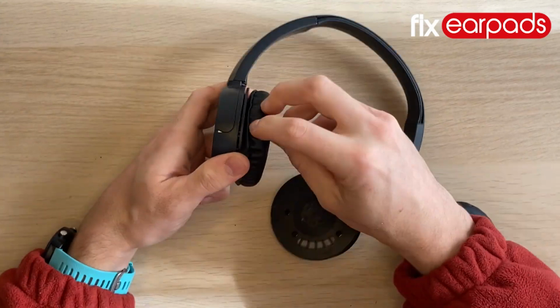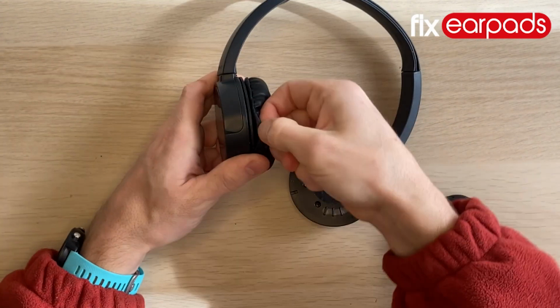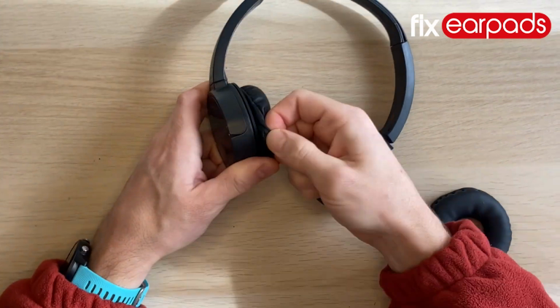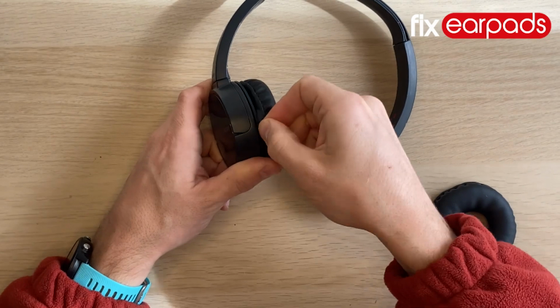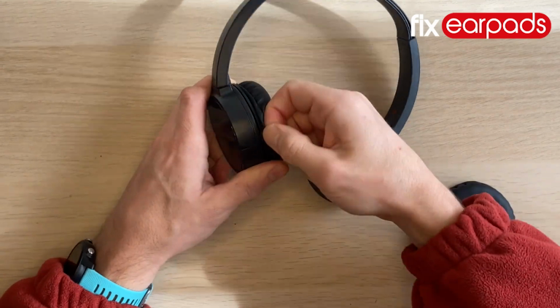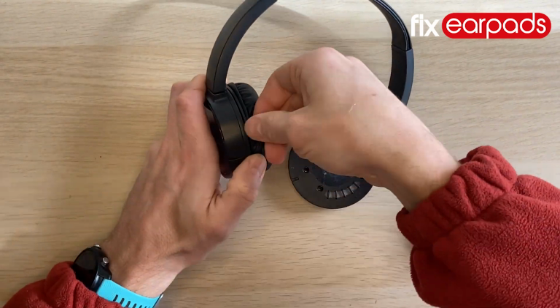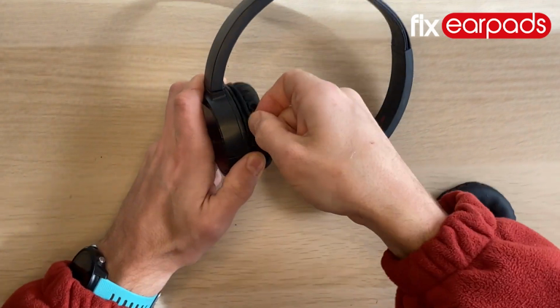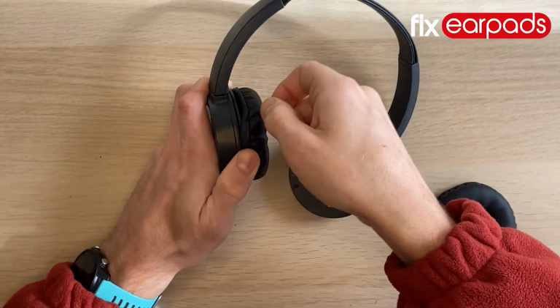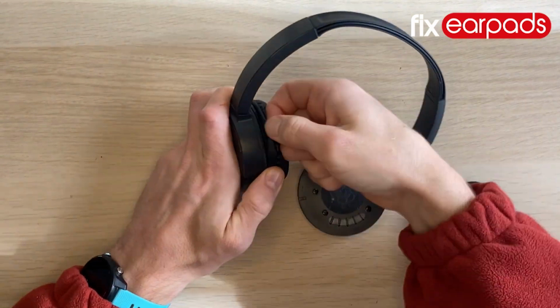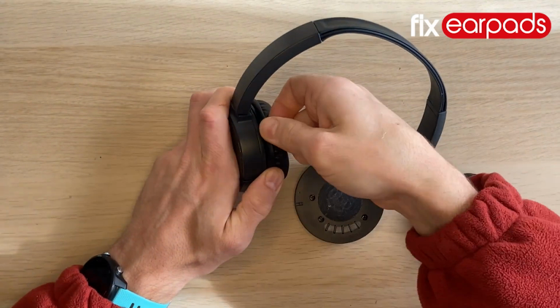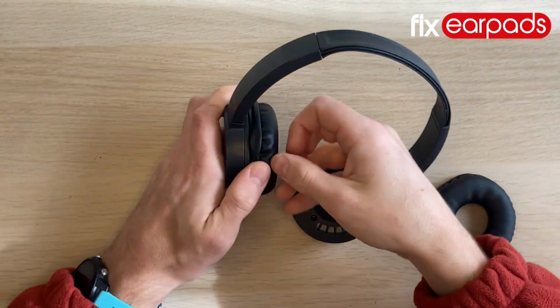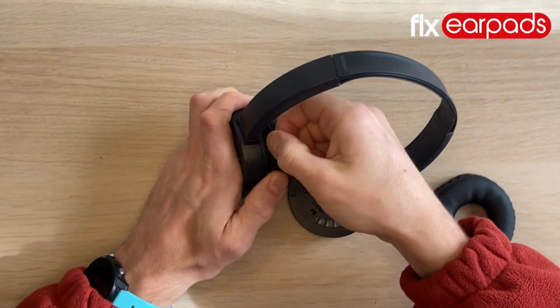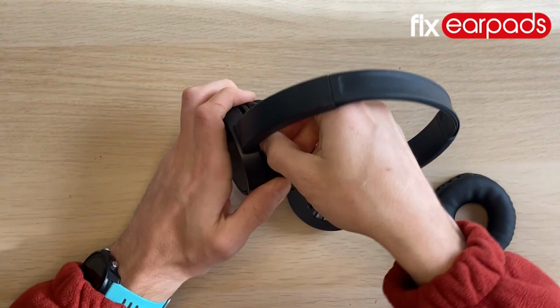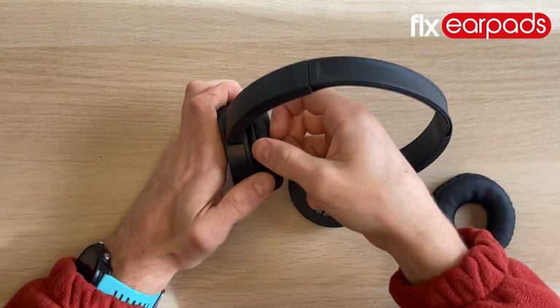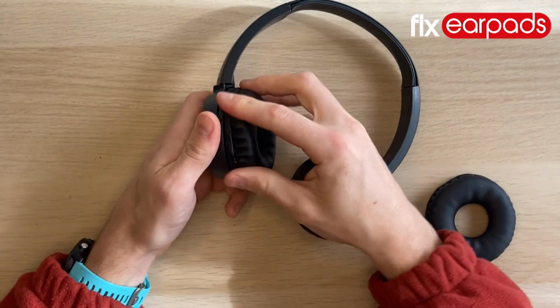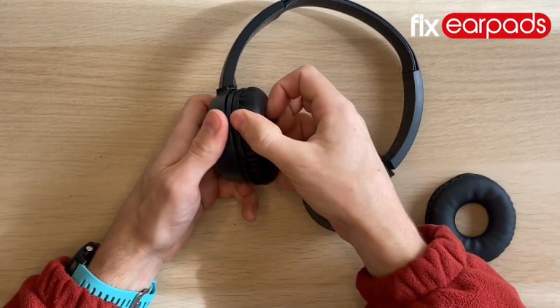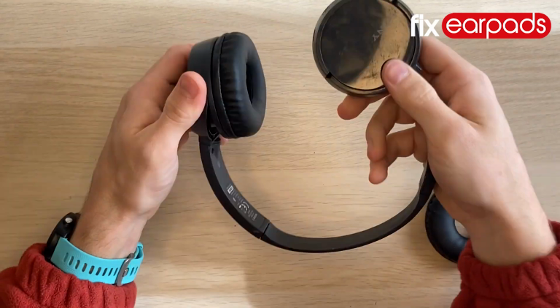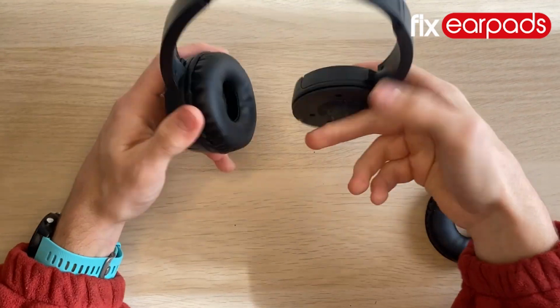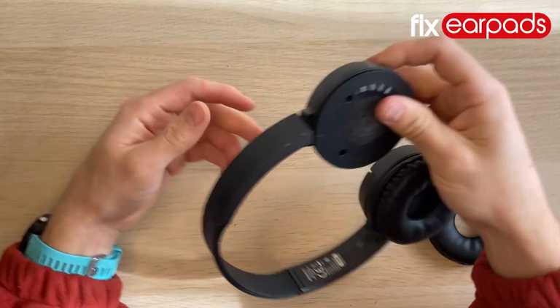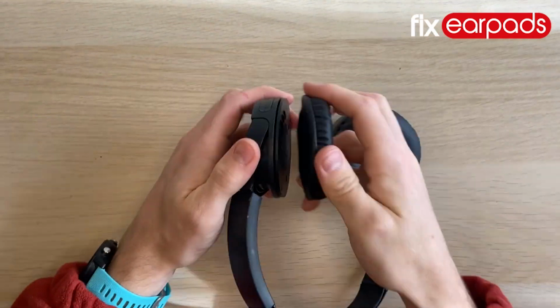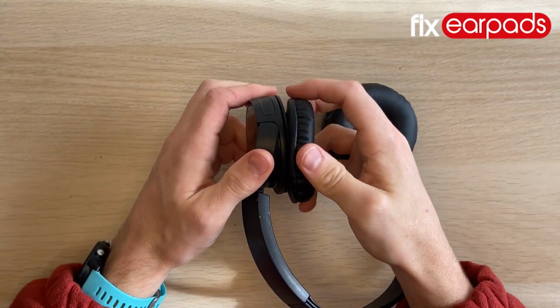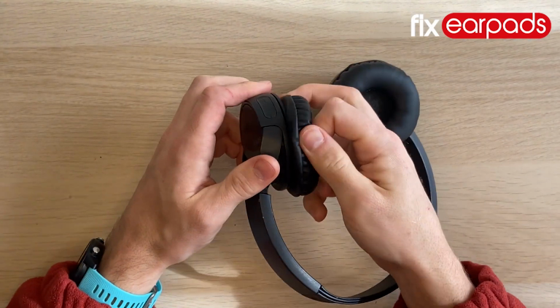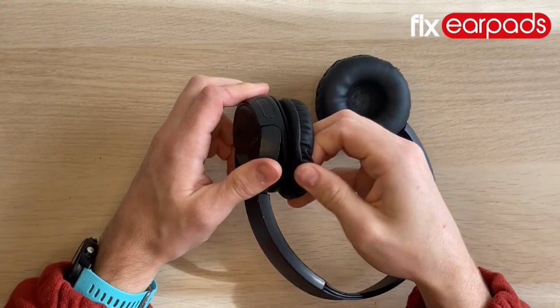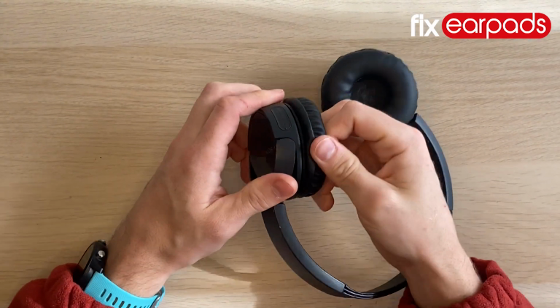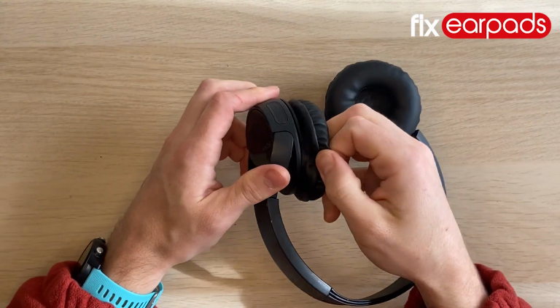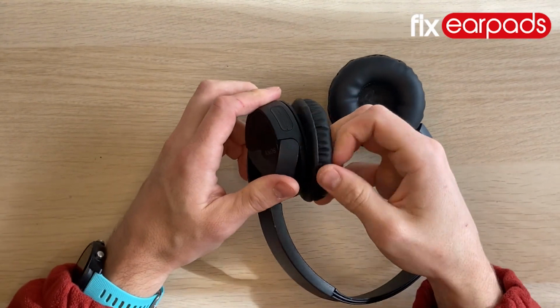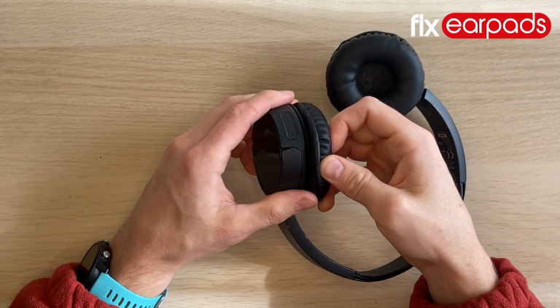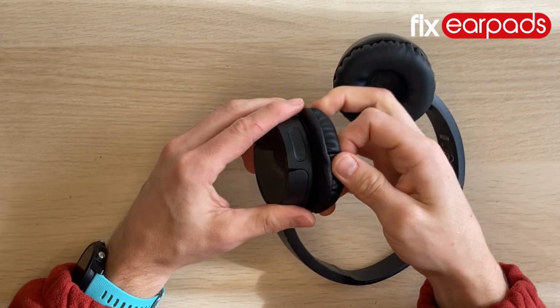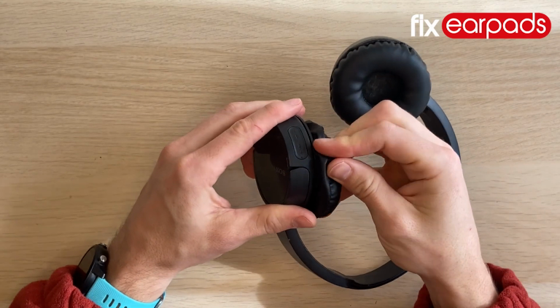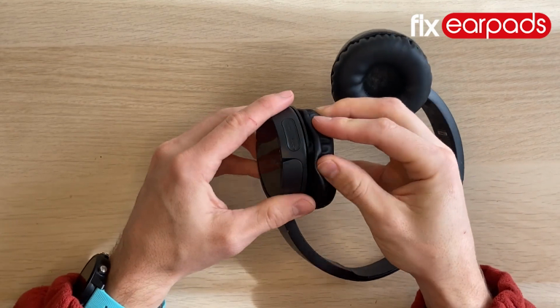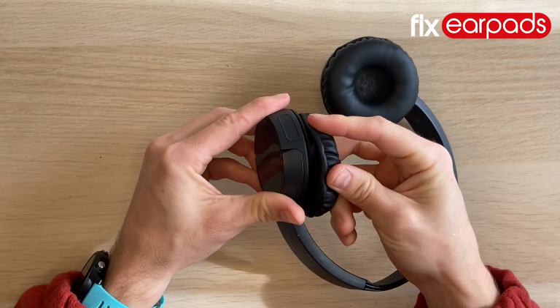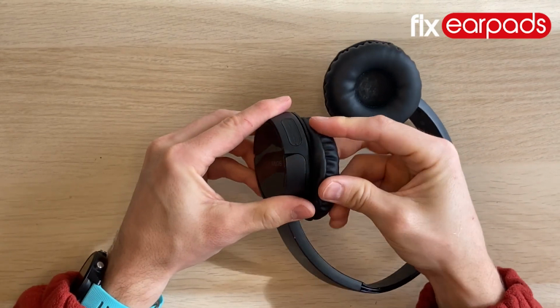This can be a frustrating process but with some patience you'll have no problem getting the earpad on eventually. Repeat this with both earpads and that's the repair complete.